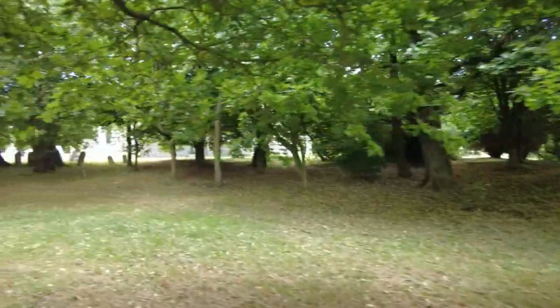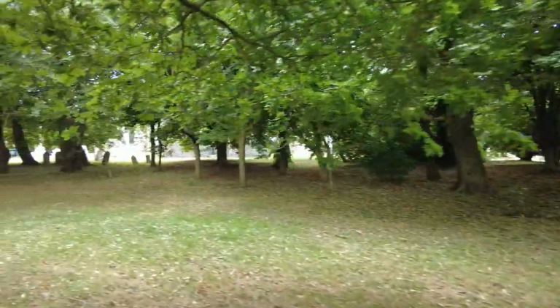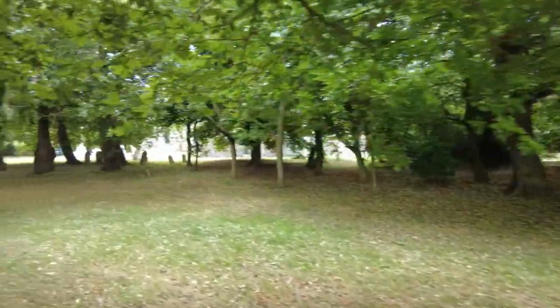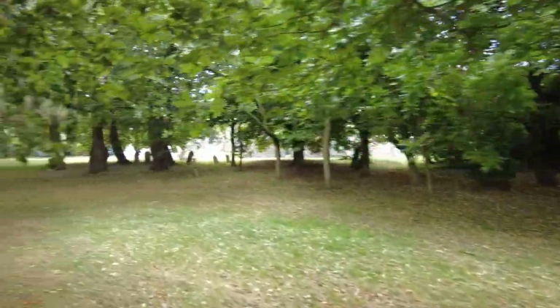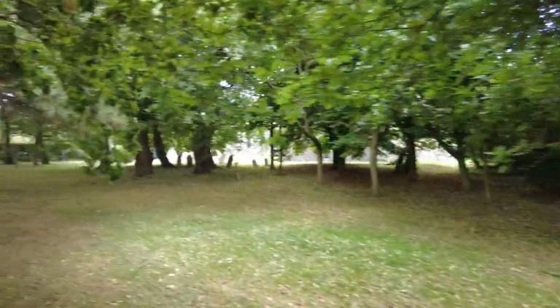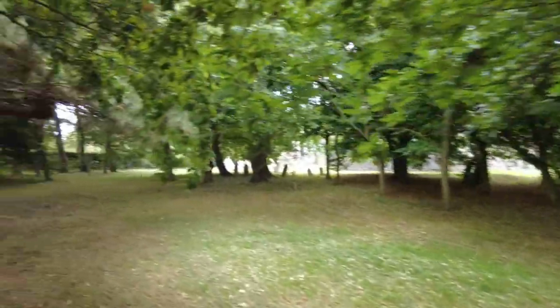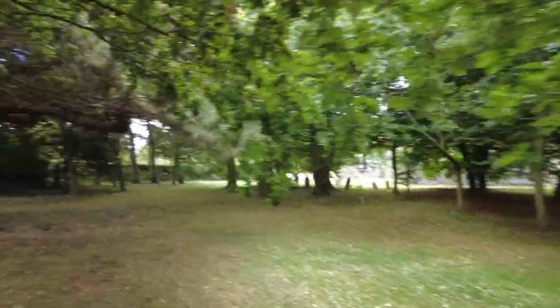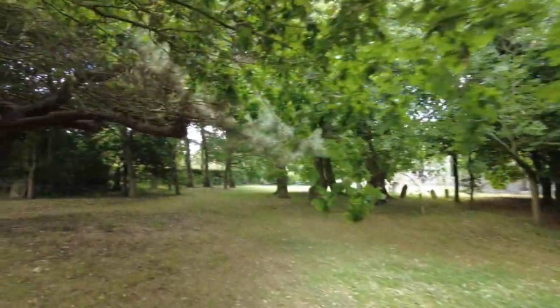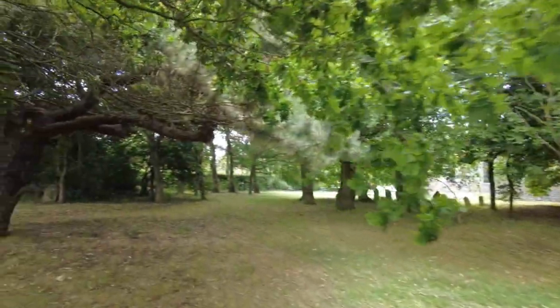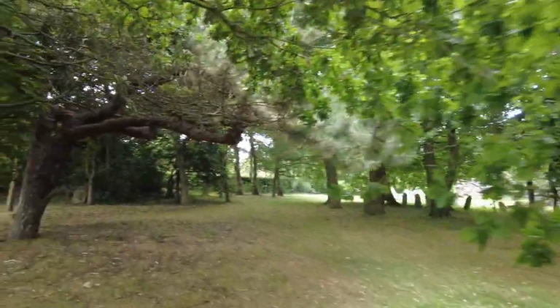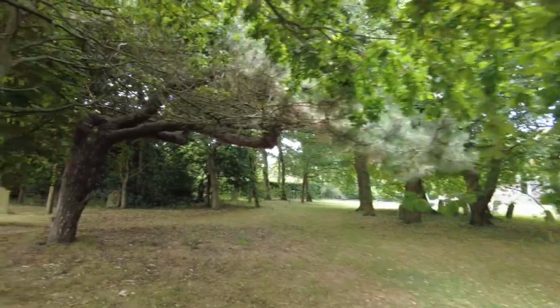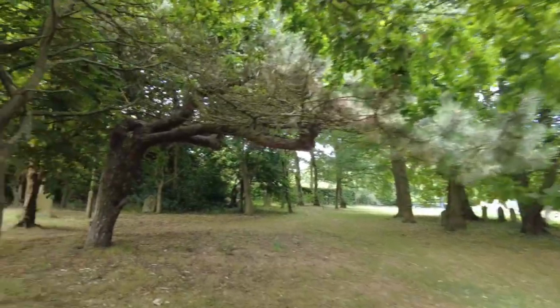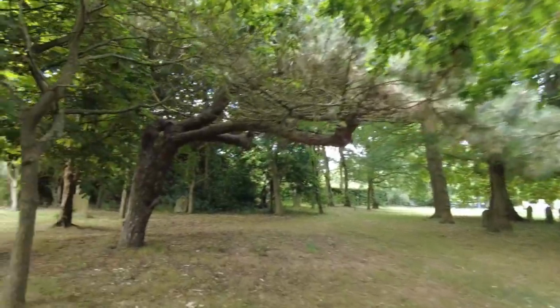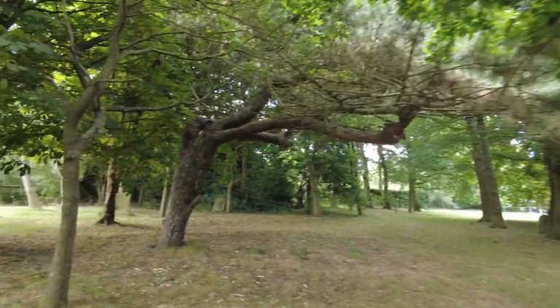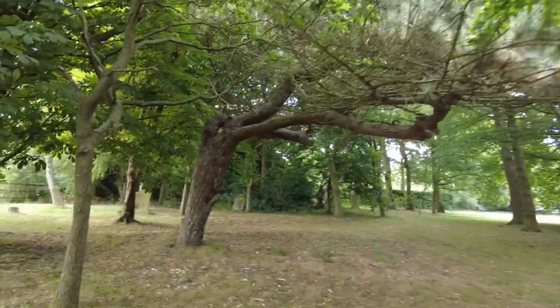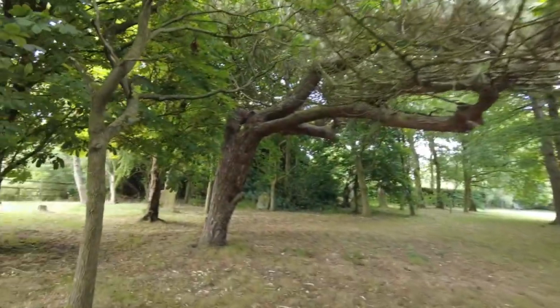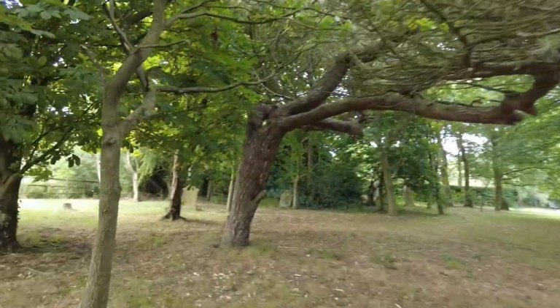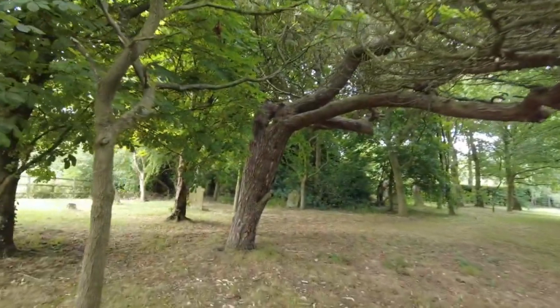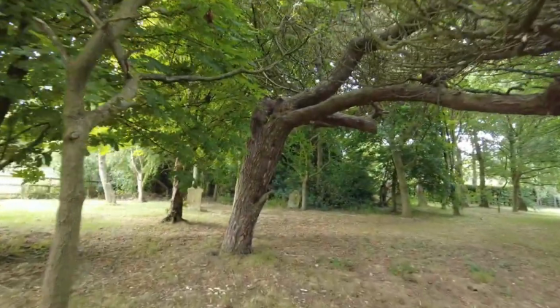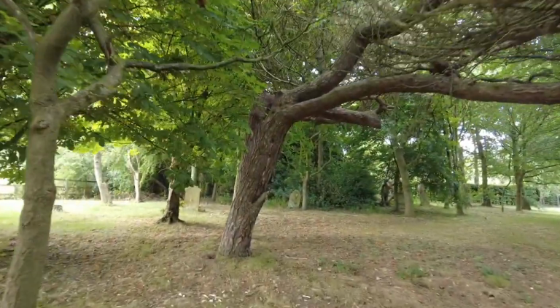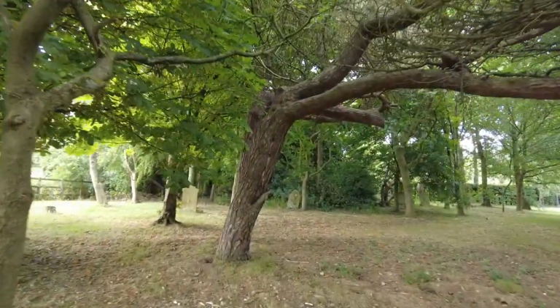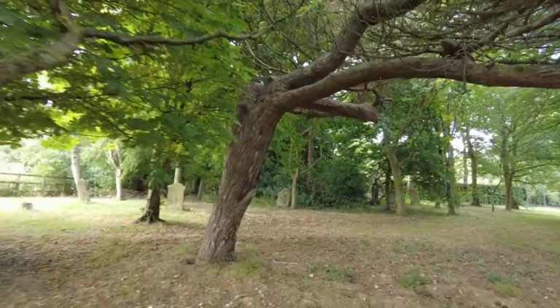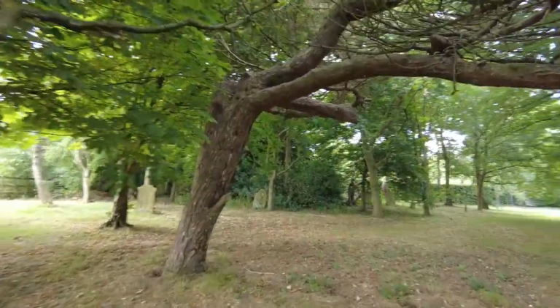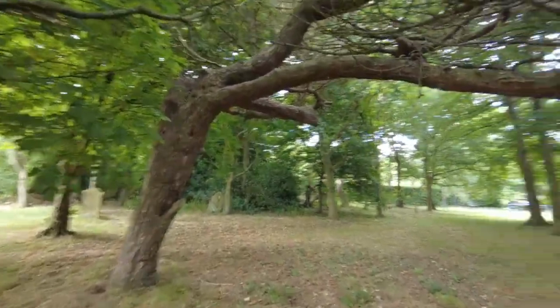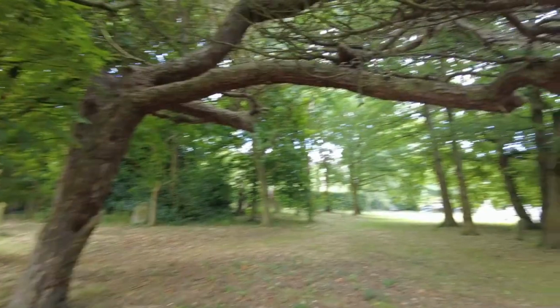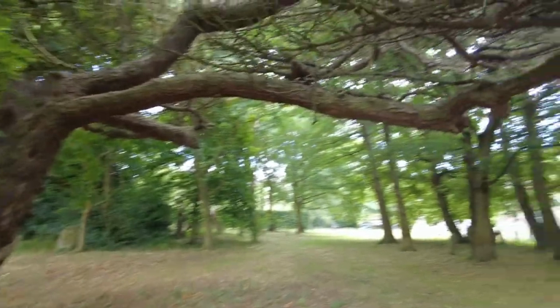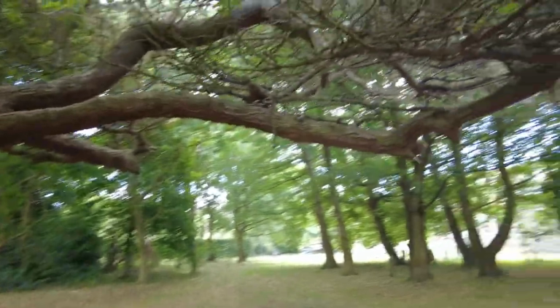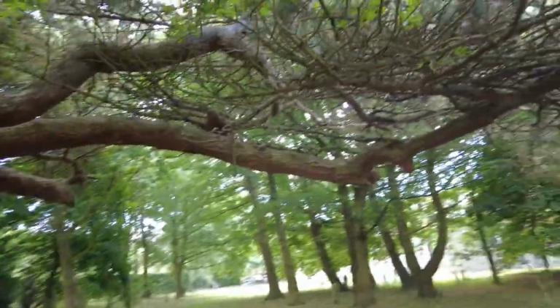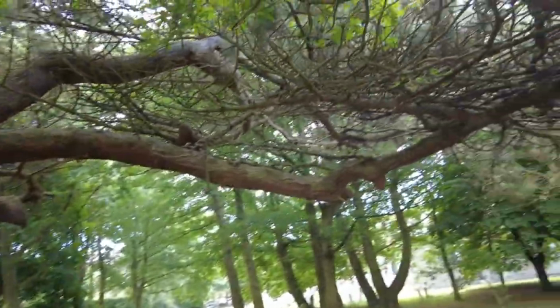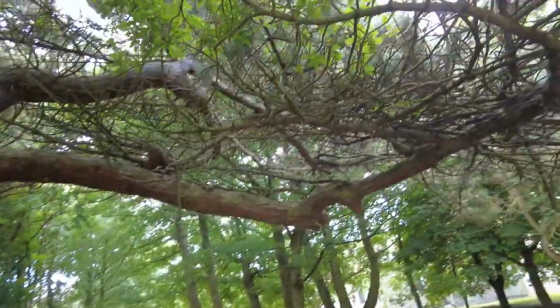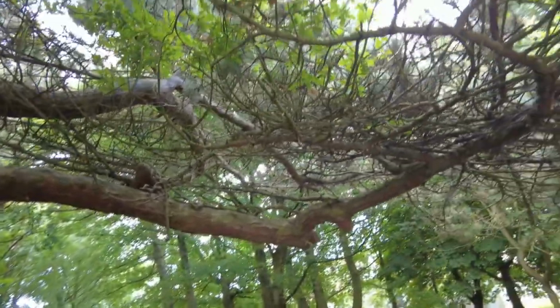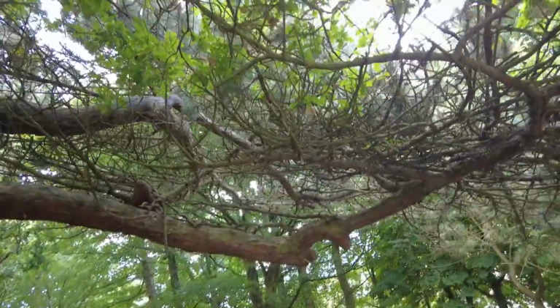We'll carry on around. Typical graveyard — it's got some old gnarly trees, which always makes them stand out. Beautiful.